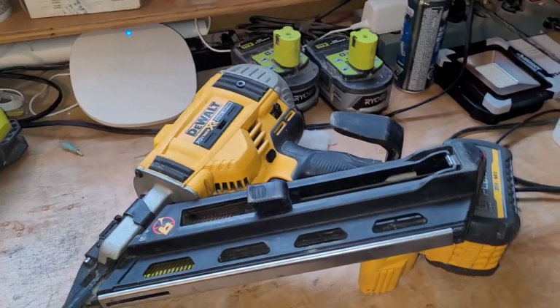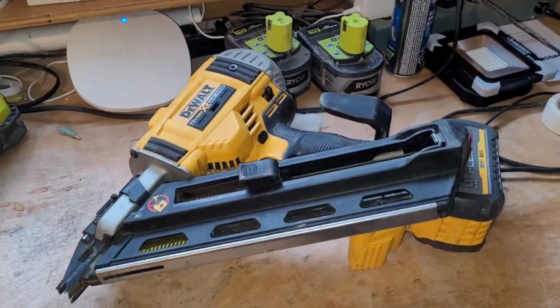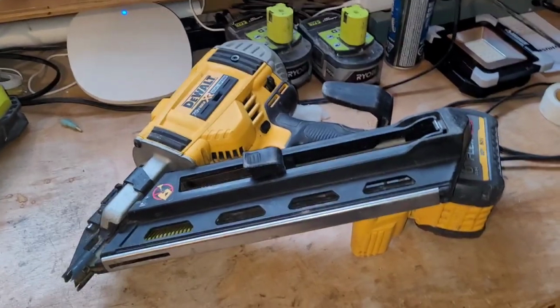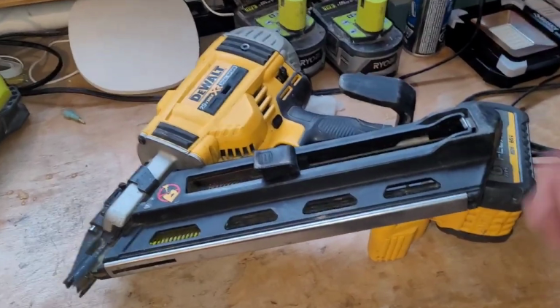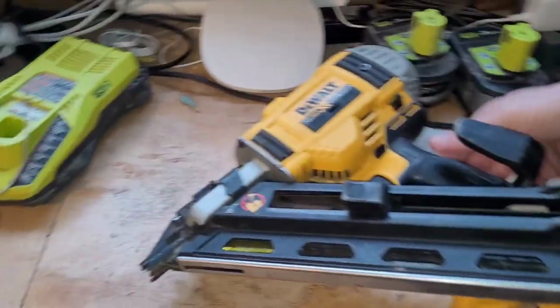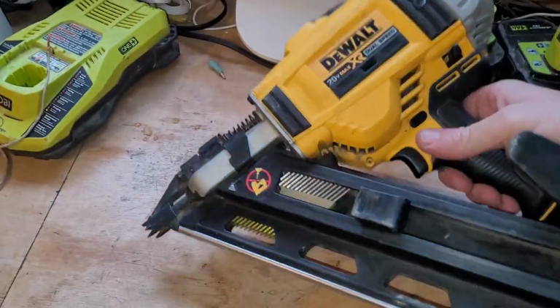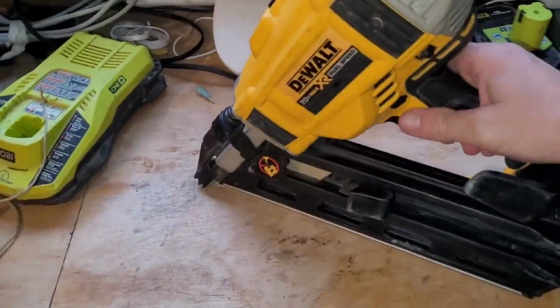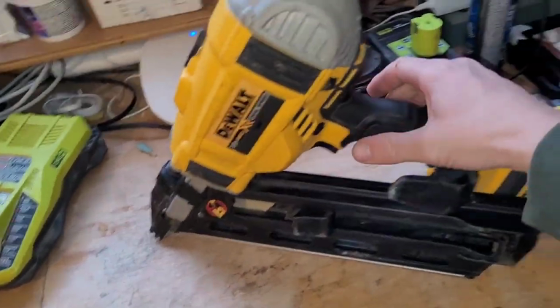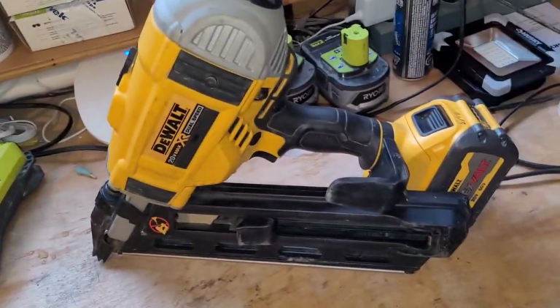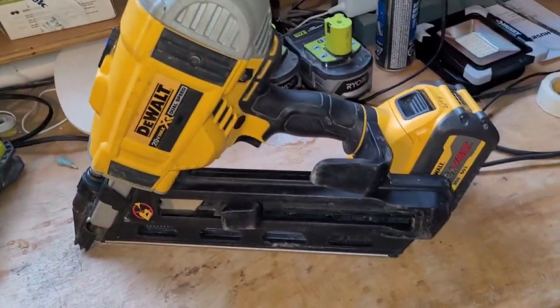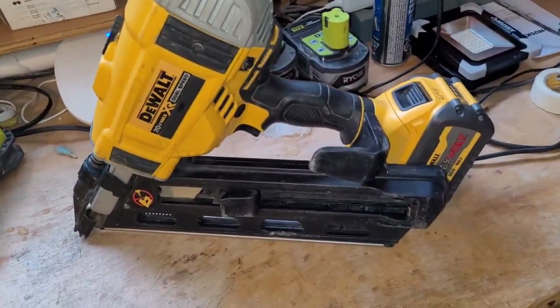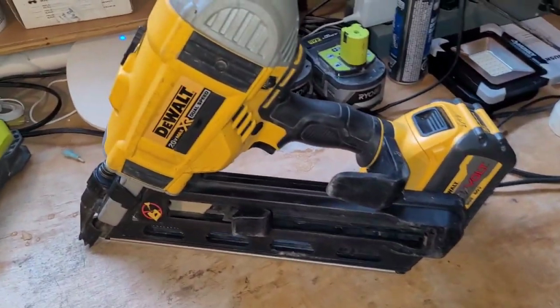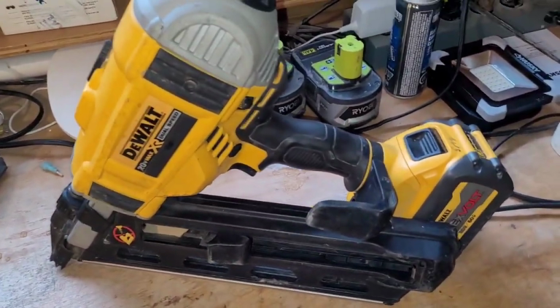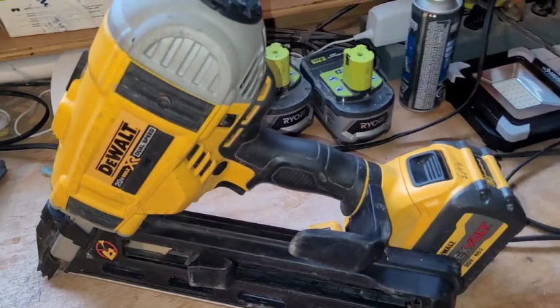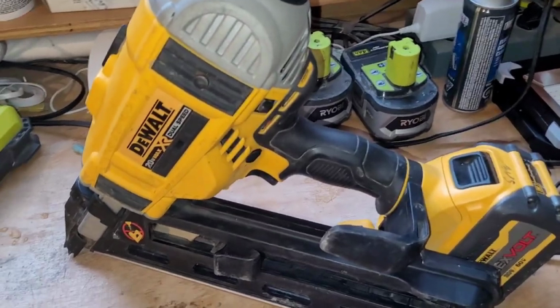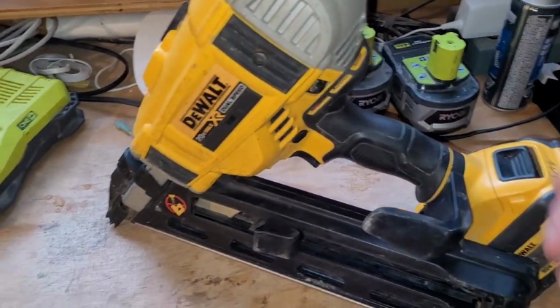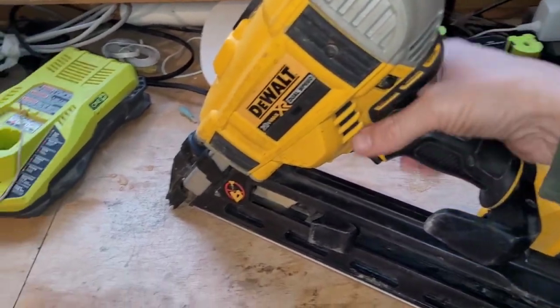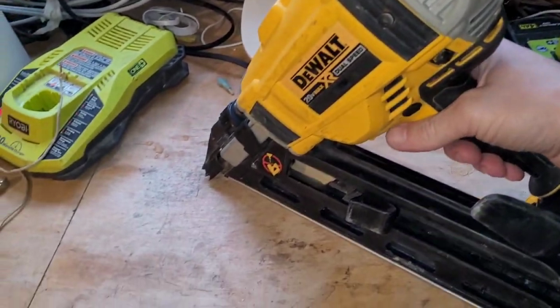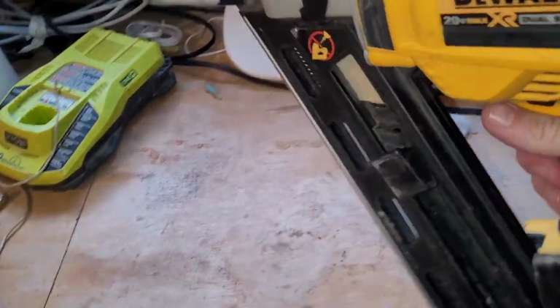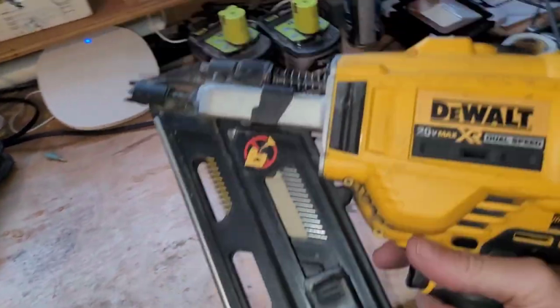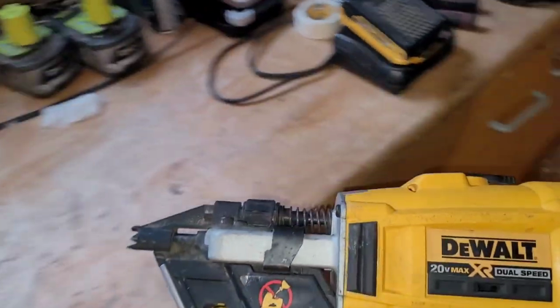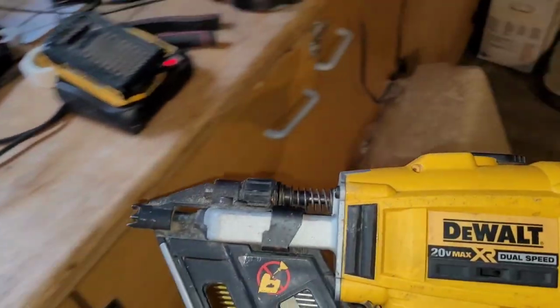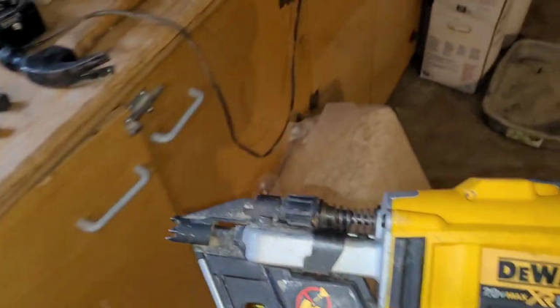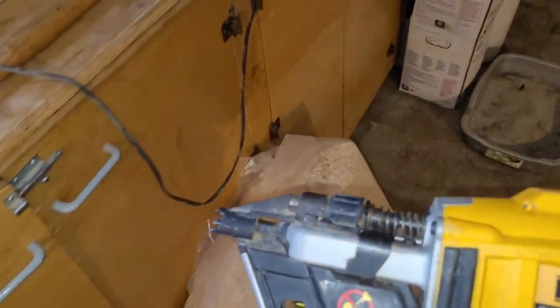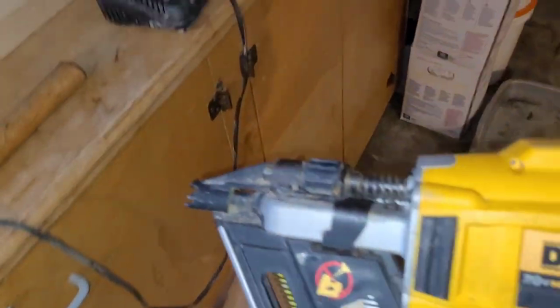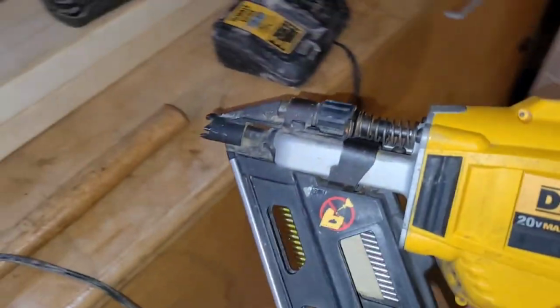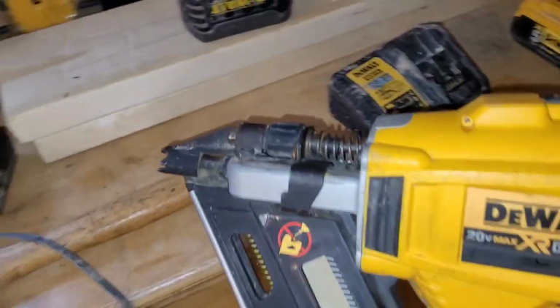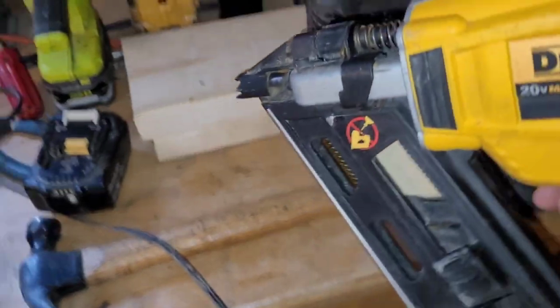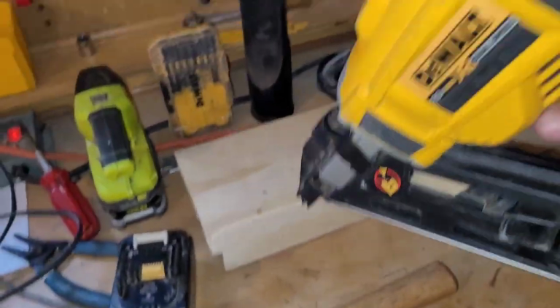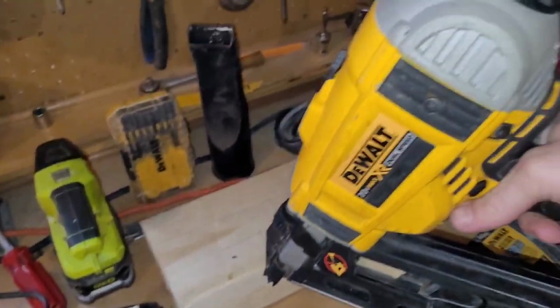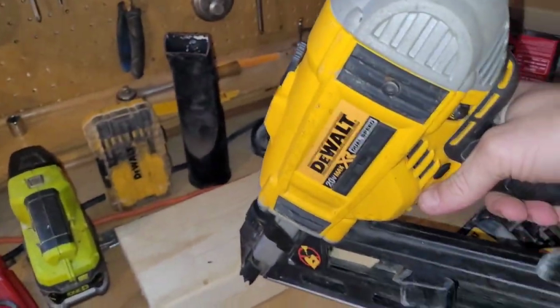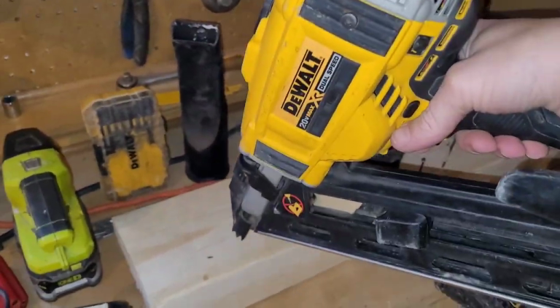I've got this Dewalt nailer. I've had it for a few years and then a couple years ago it stopped working. I just put it away. I didn't know what to do. So now I decided I'm gonna try to fix it. This is what it's doing.